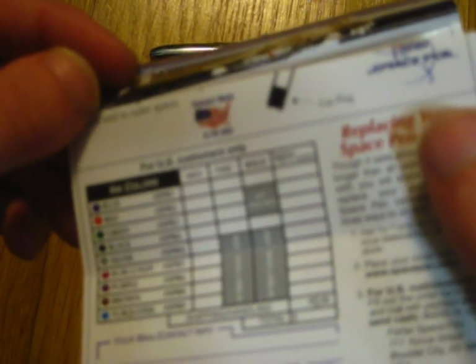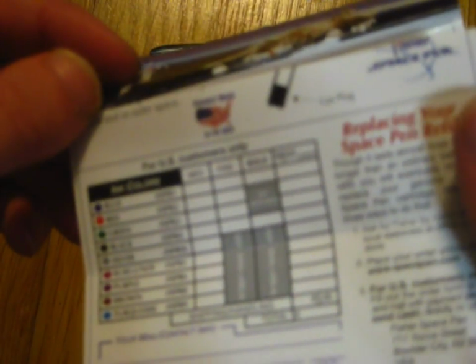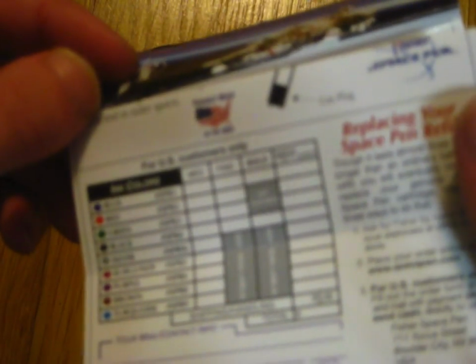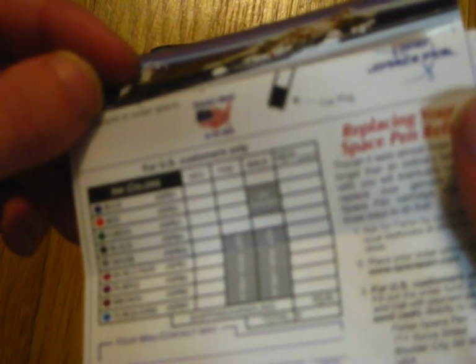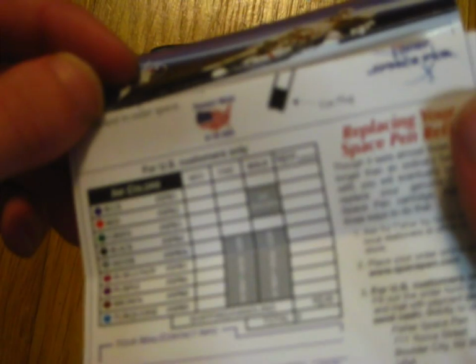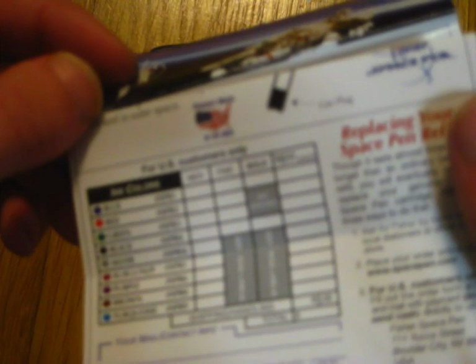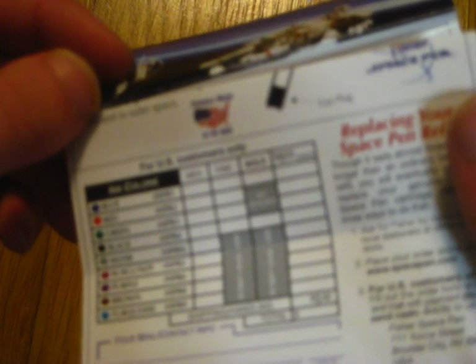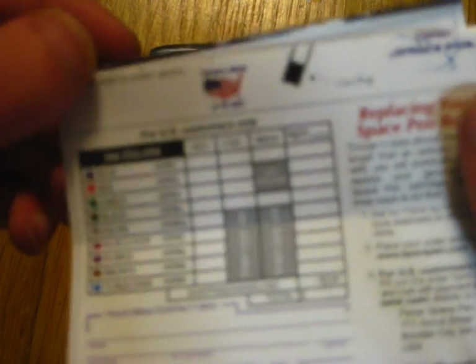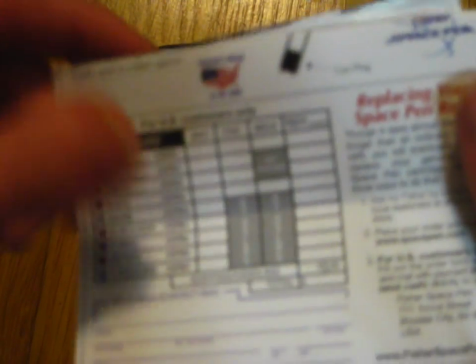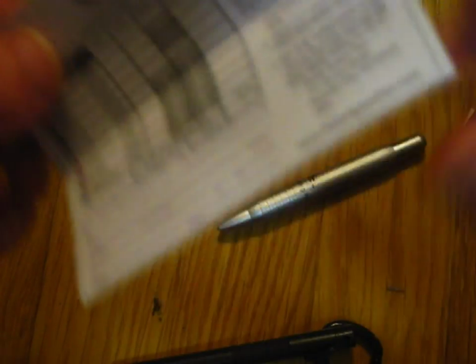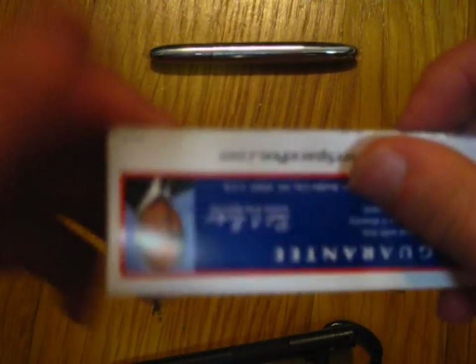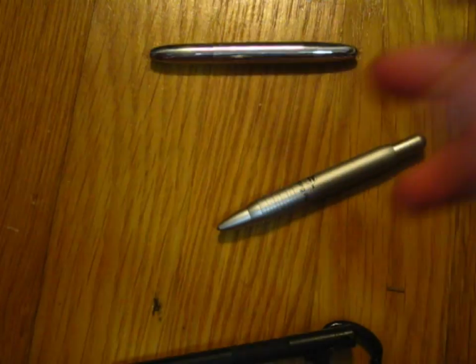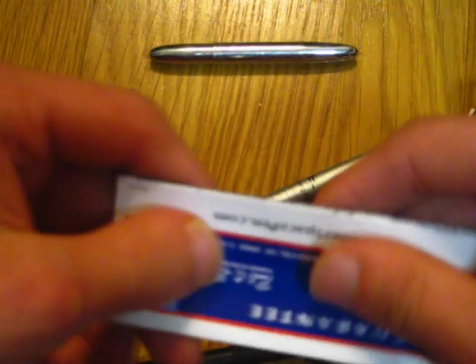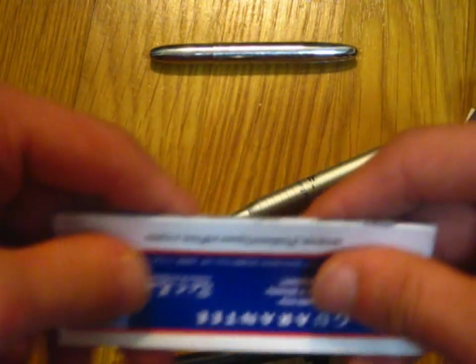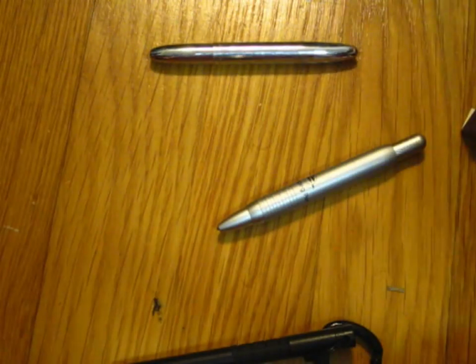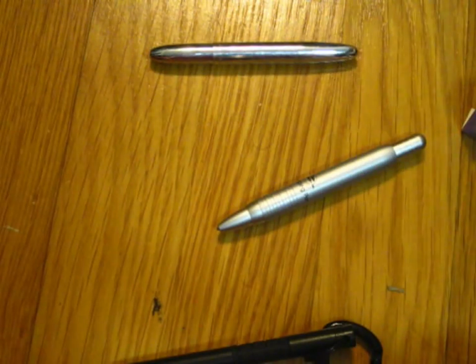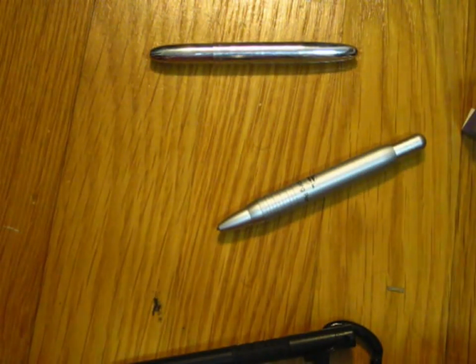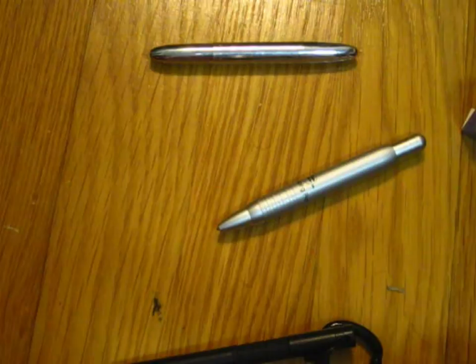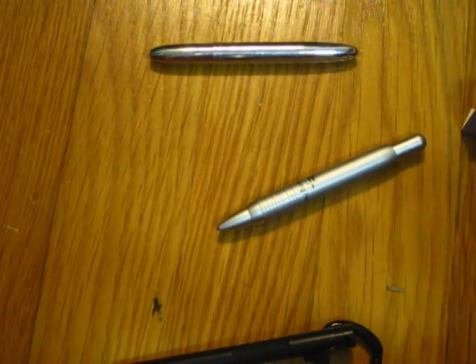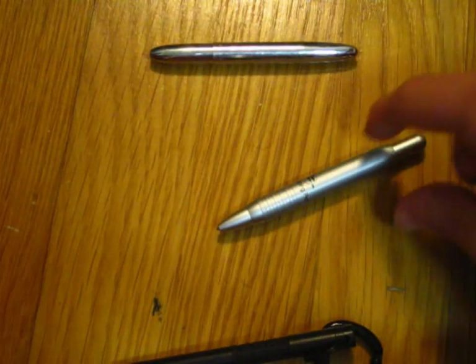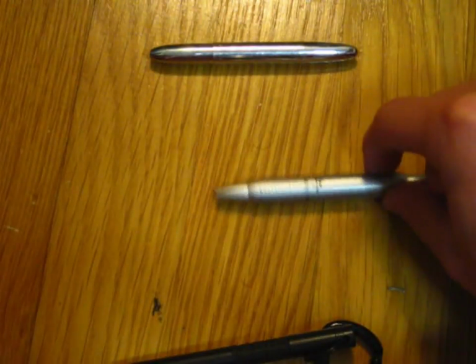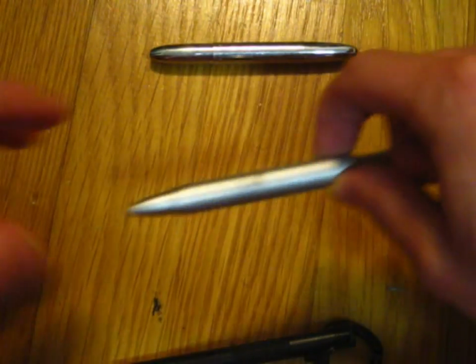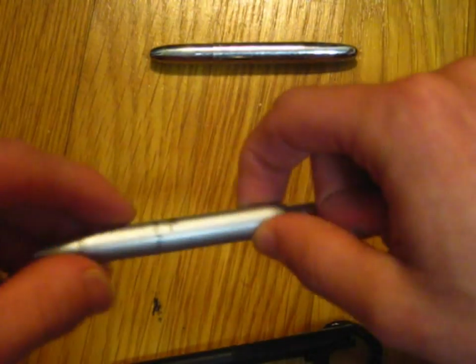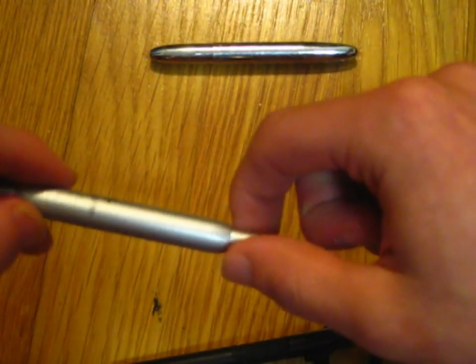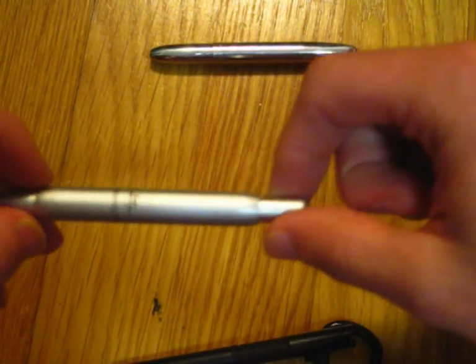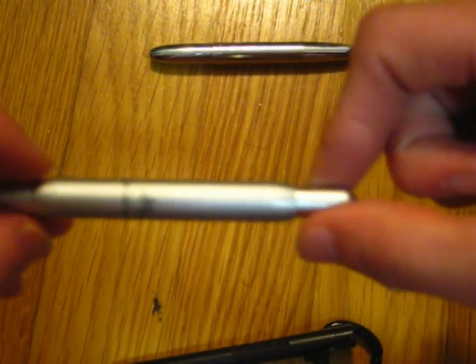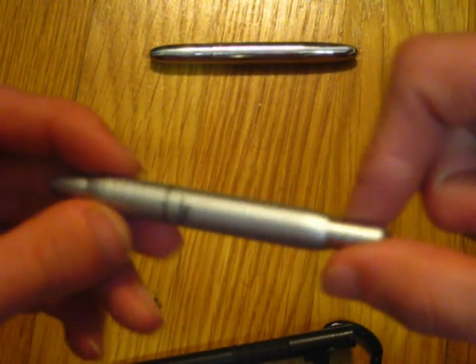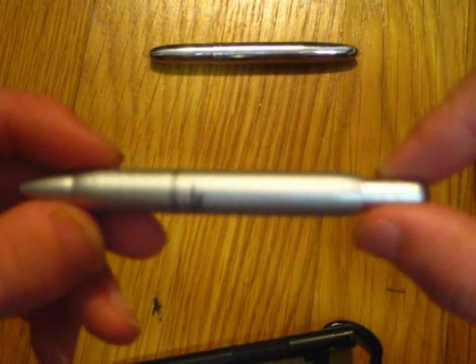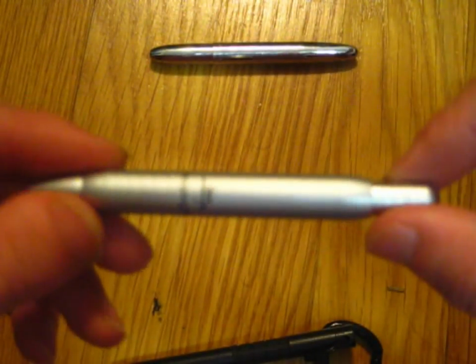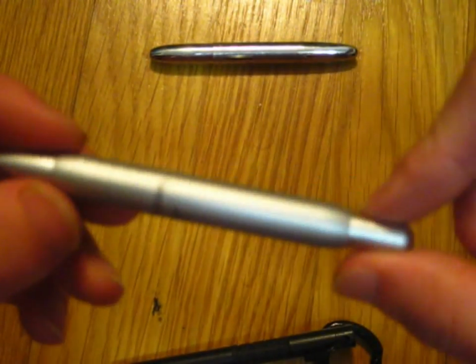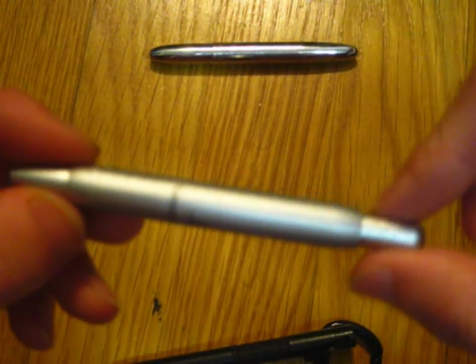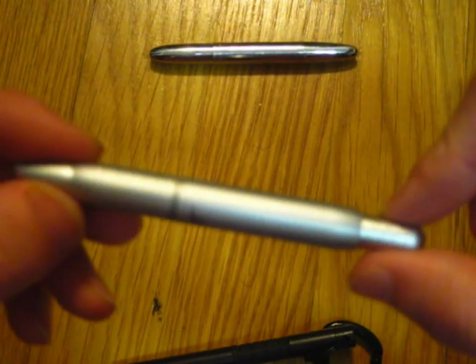Well, apparently the refills are $6 each, and shipping and handling is five bucks. But anyways, that's it for that little thing. Here is the pen itself.